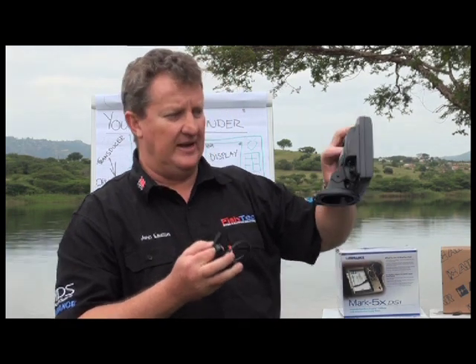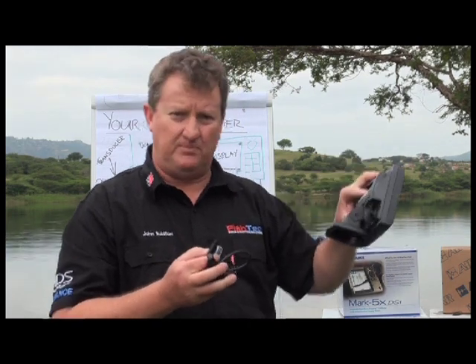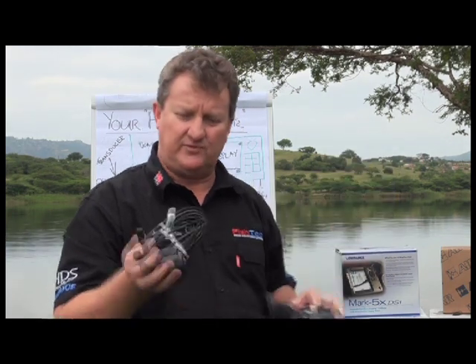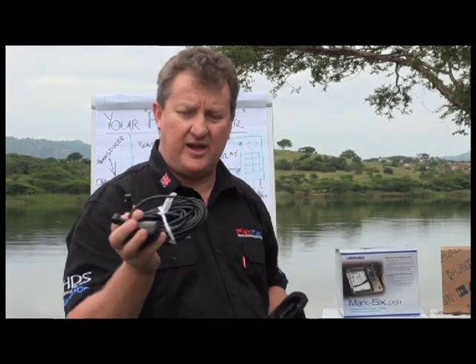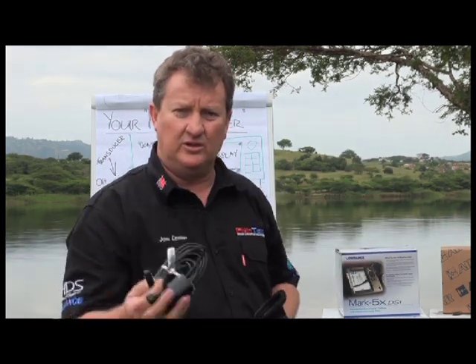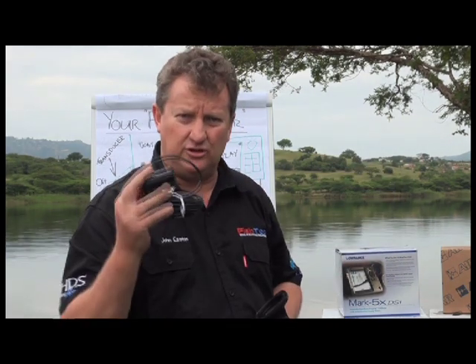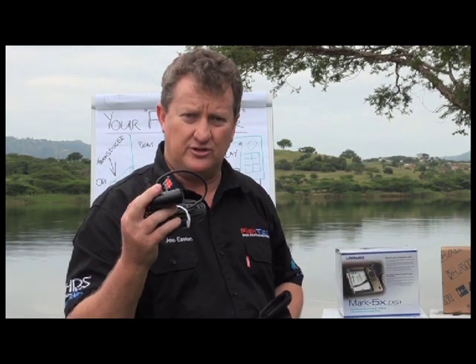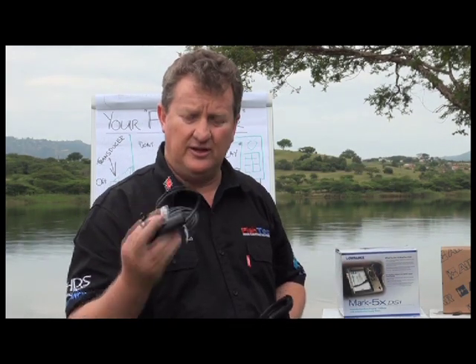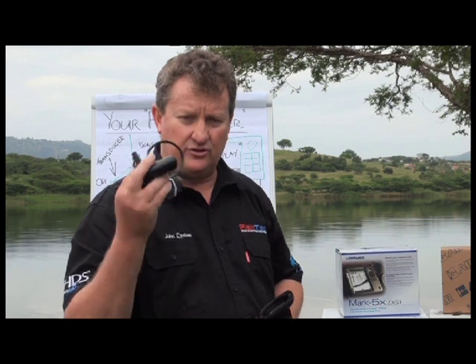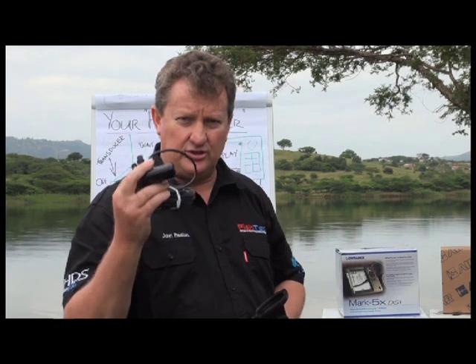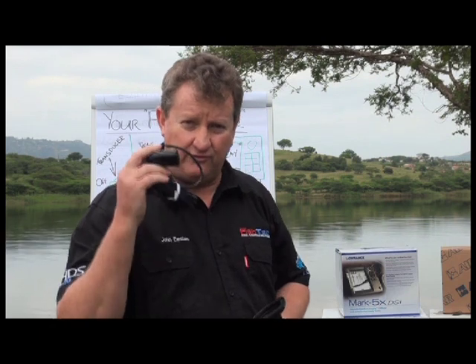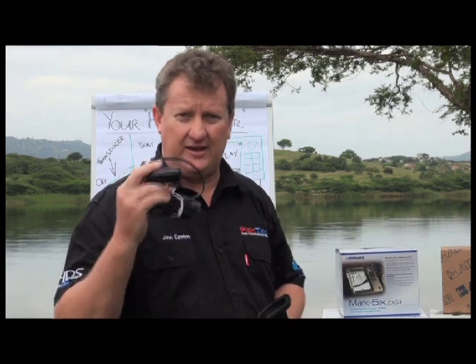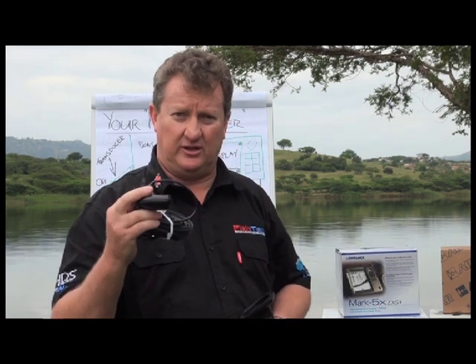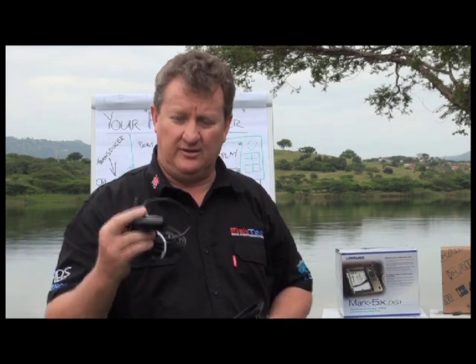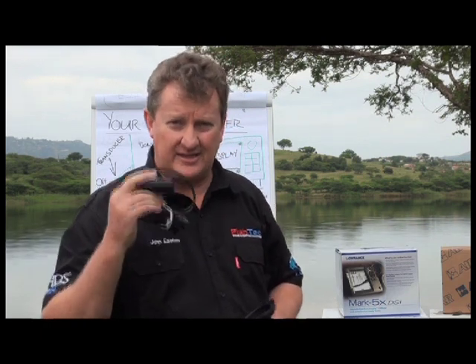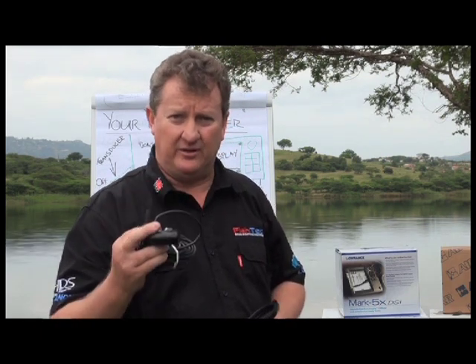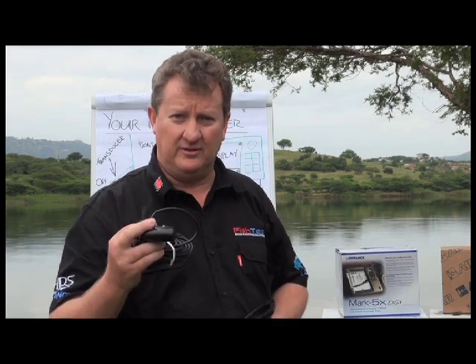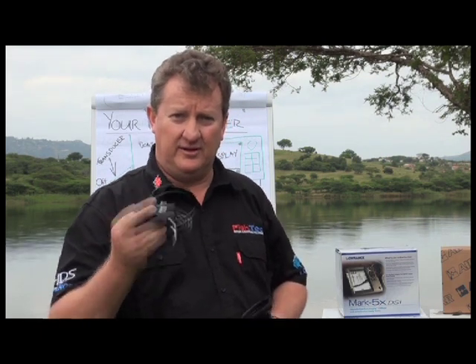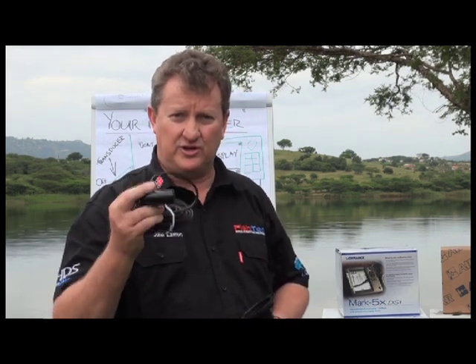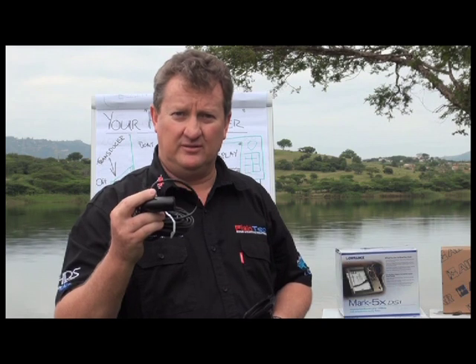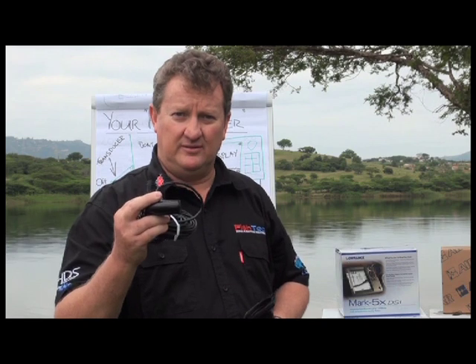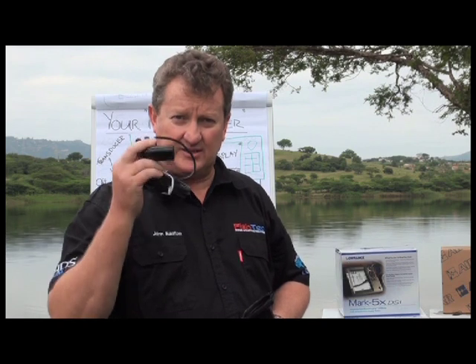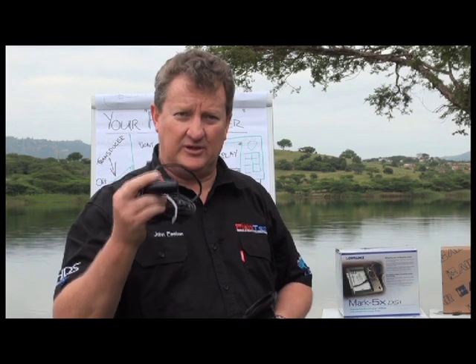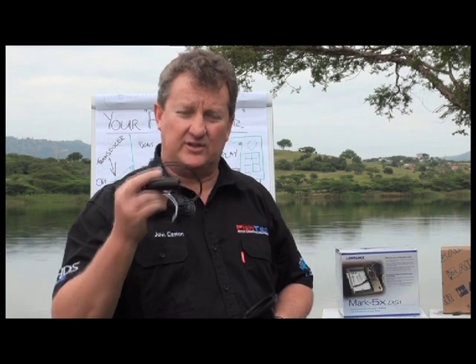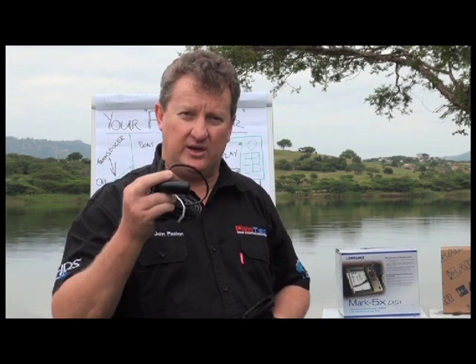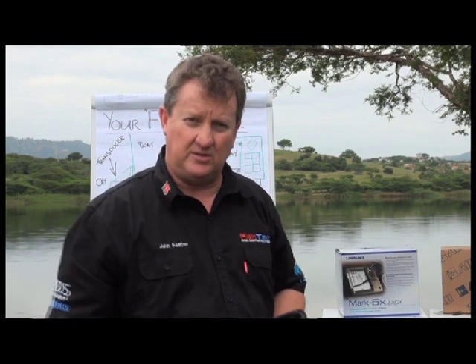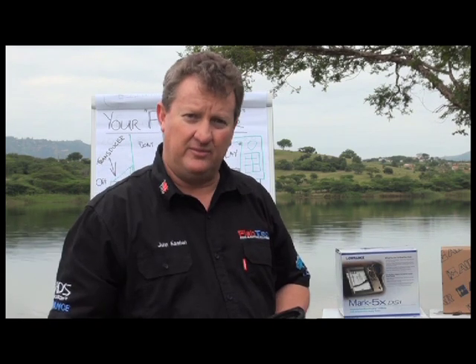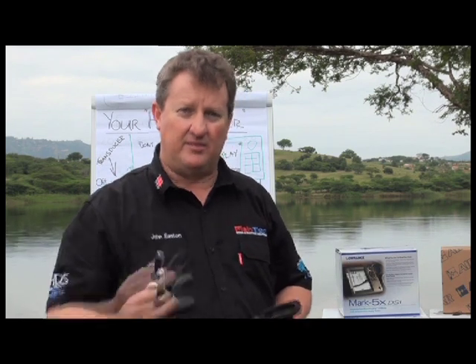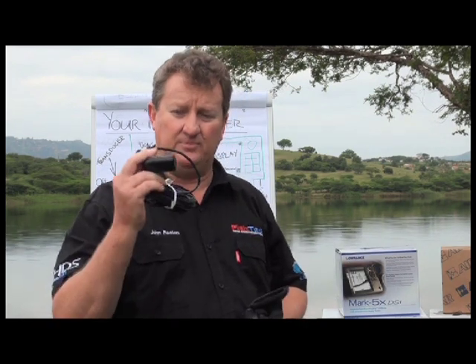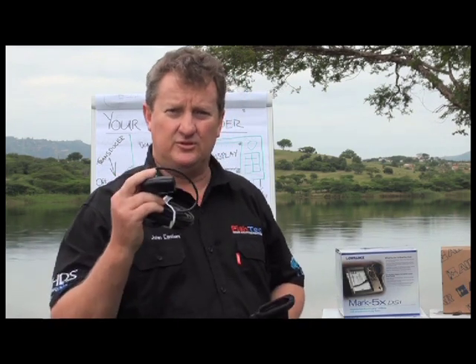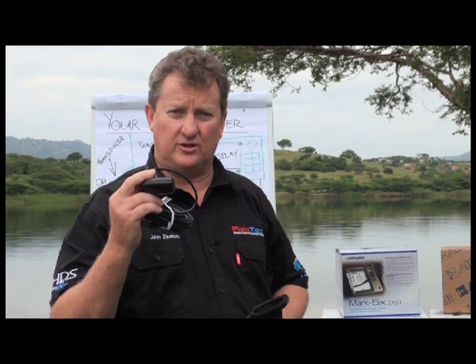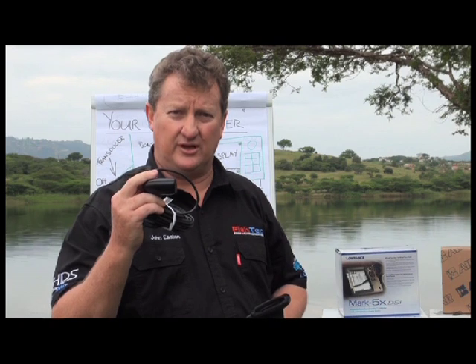The display unit will send an electrical pulse via the cable to the transducer. The transducer will convert that energy into a sound wave and measure the time it takes for the sound wave to hit the bottom and come back up to the transducer.